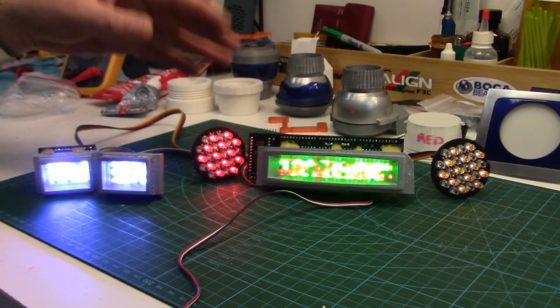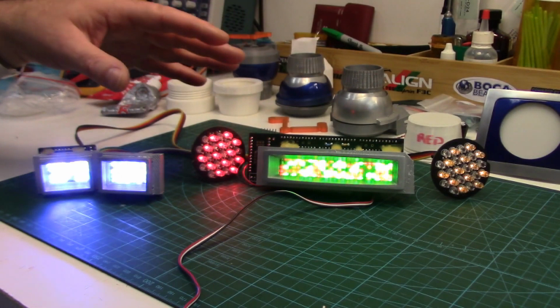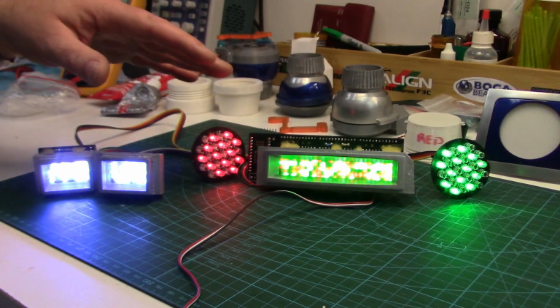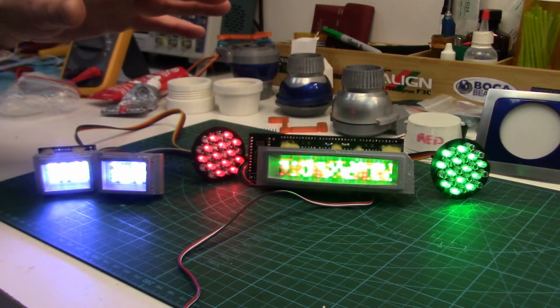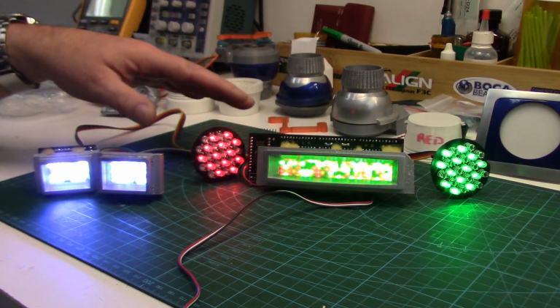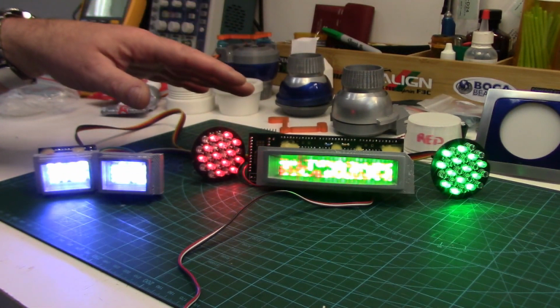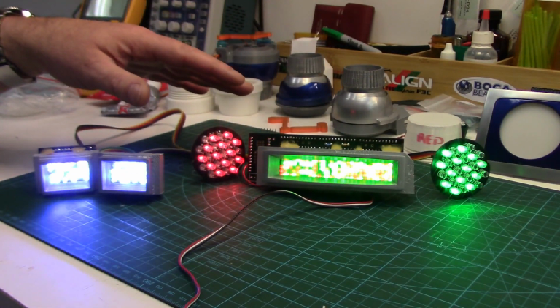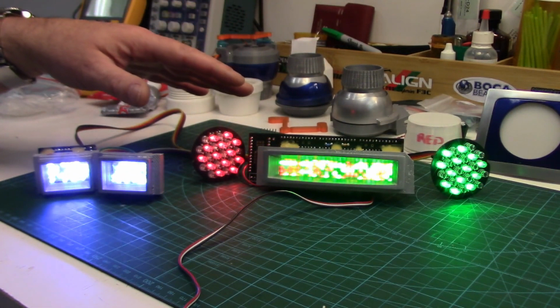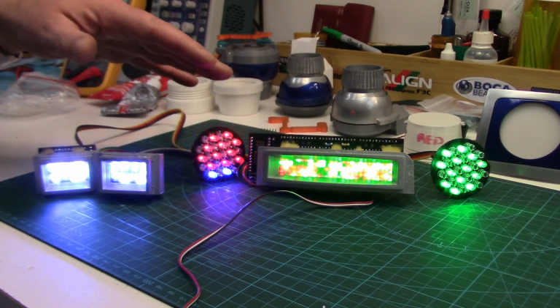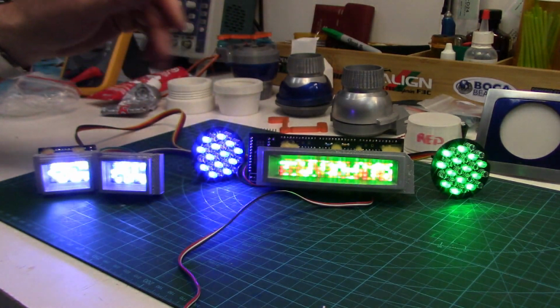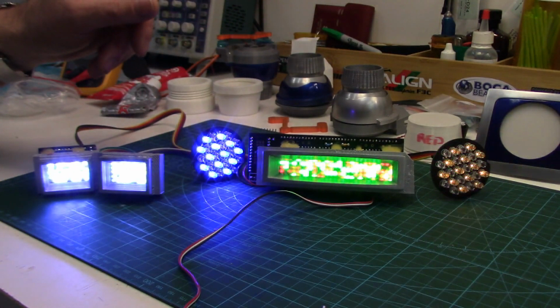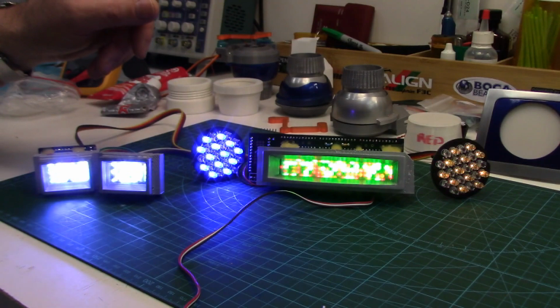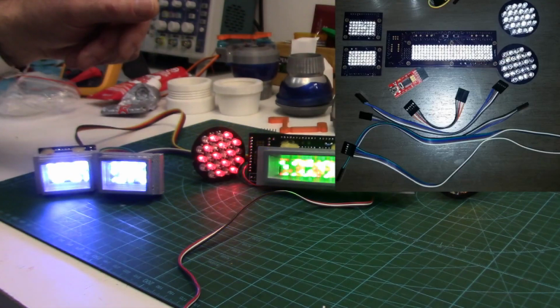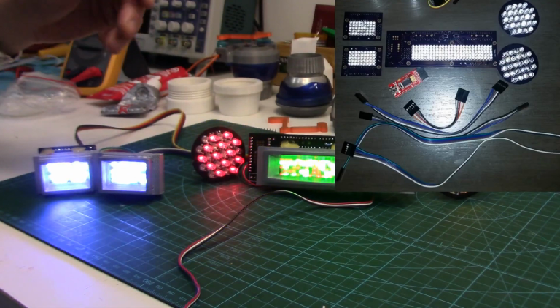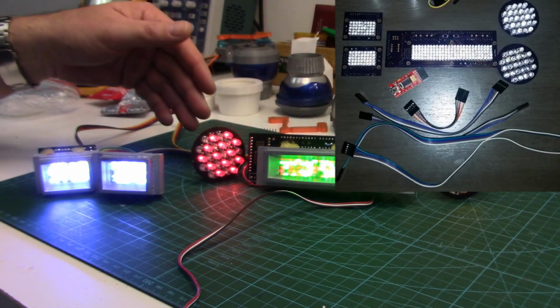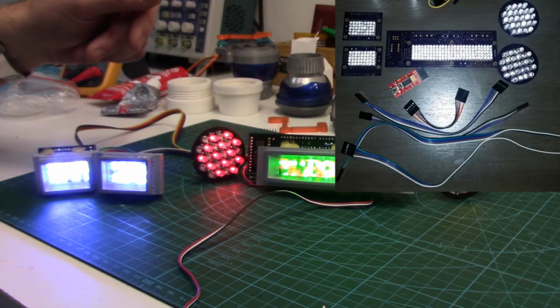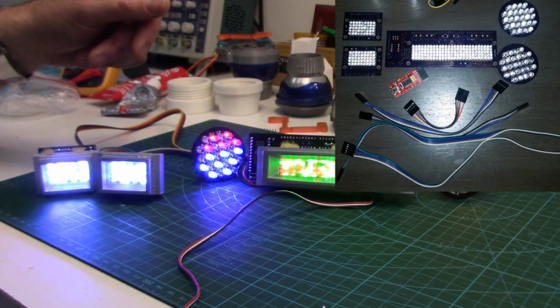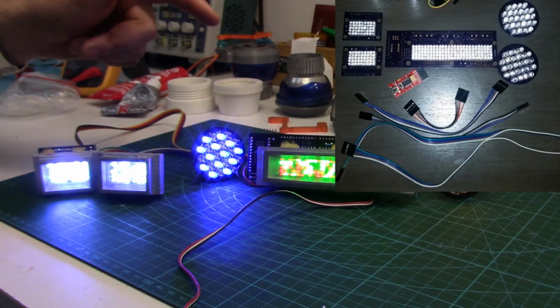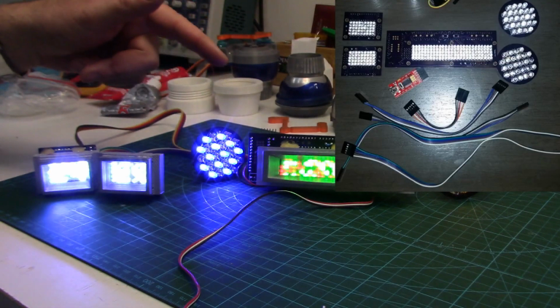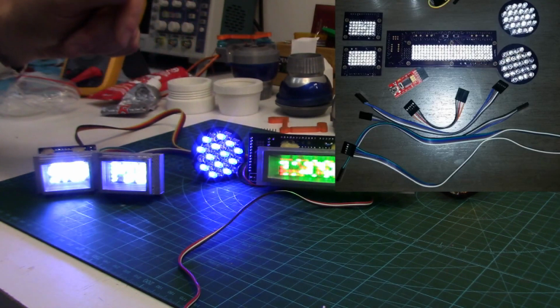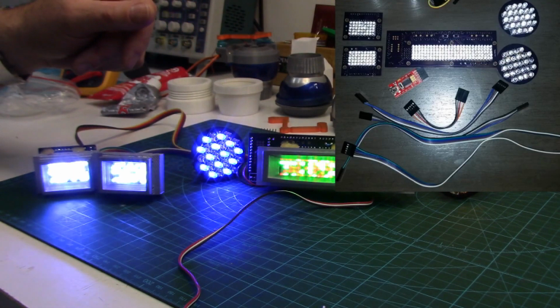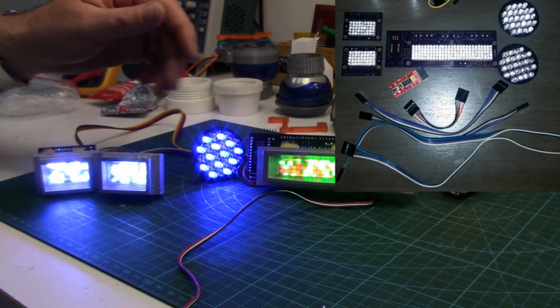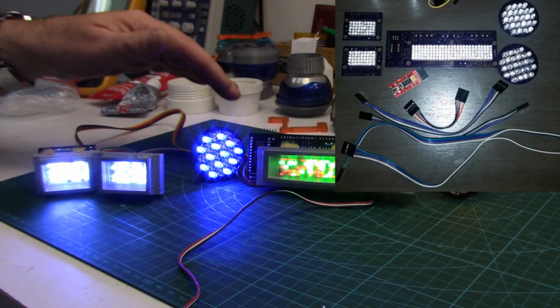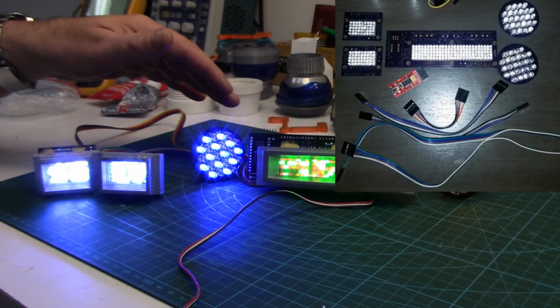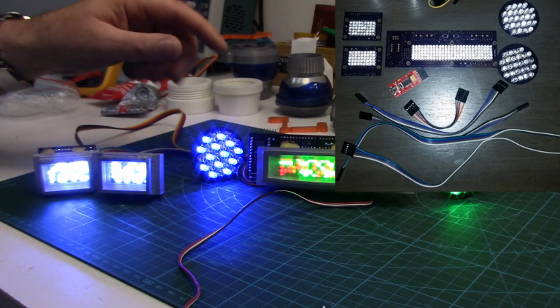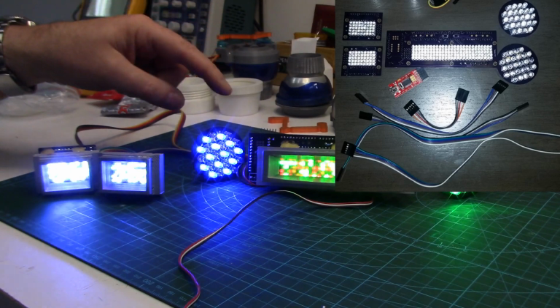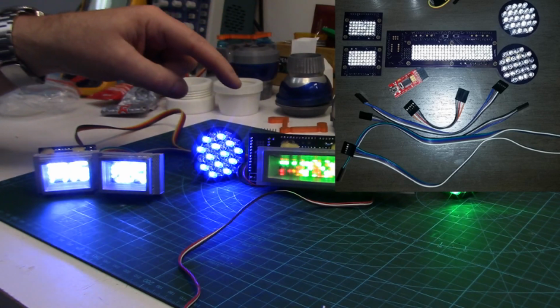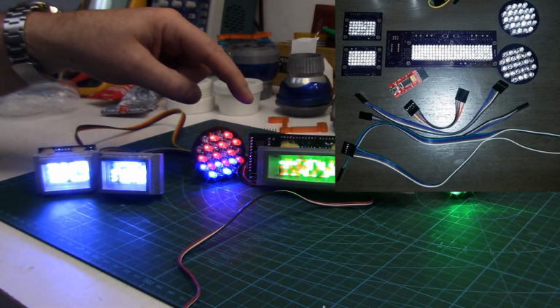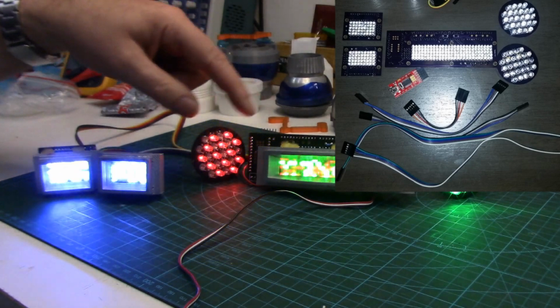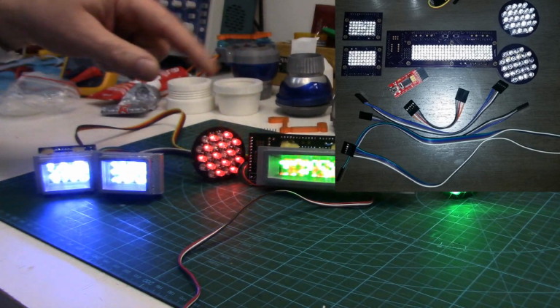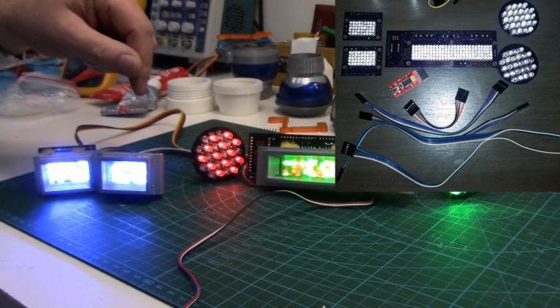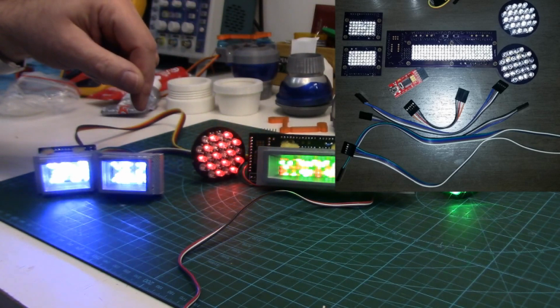You can get just bare-bone components too and put these together yourself. I purchased the pre-assembled one and he's also already put the script into the little micro Arduino that controls all this.